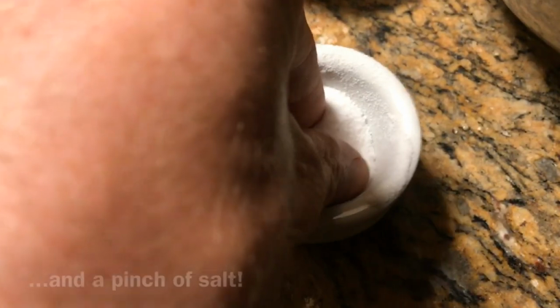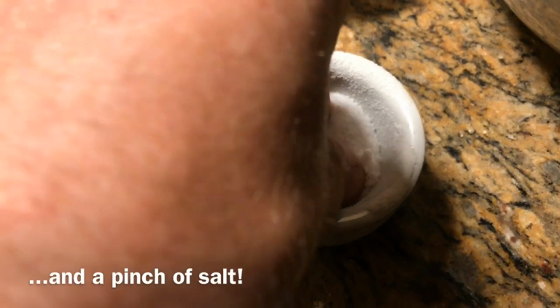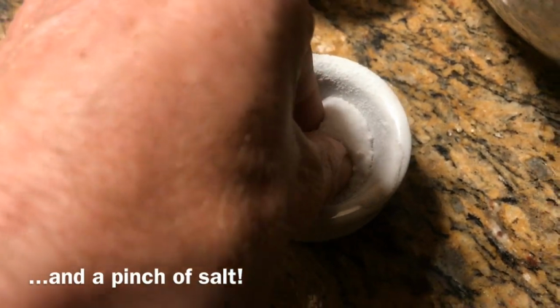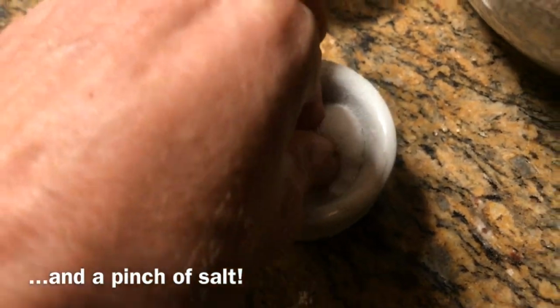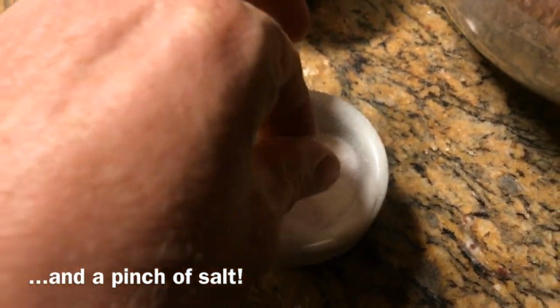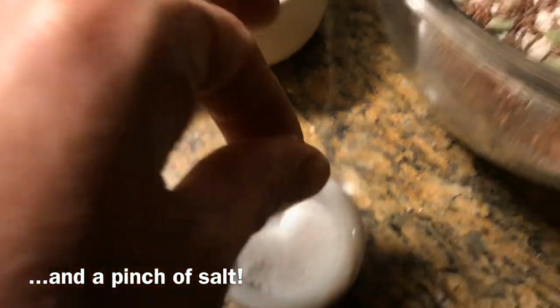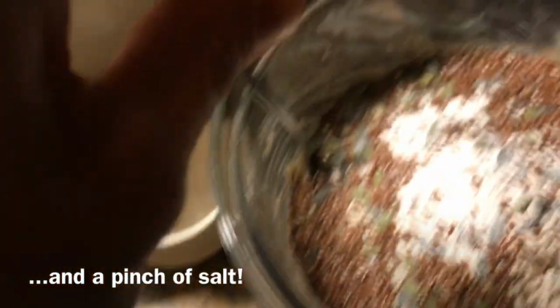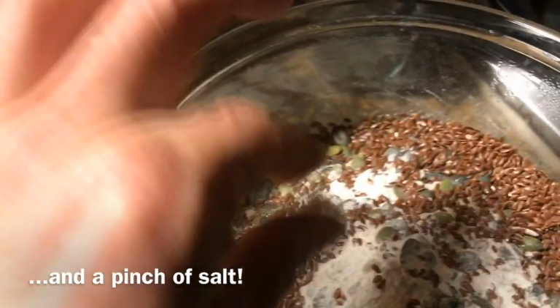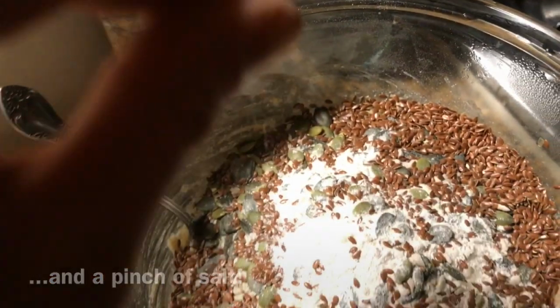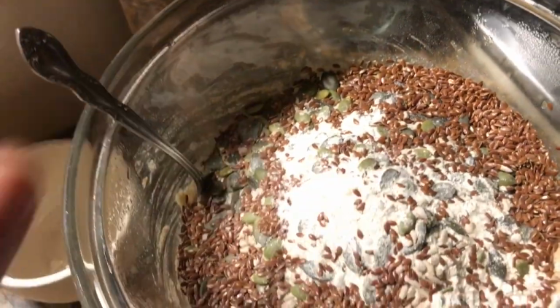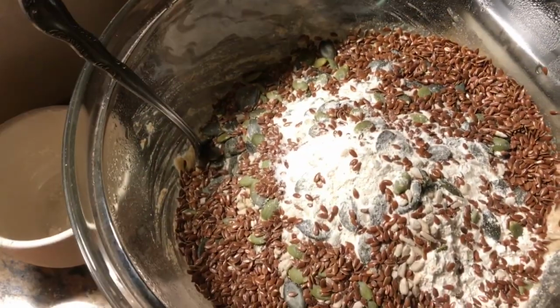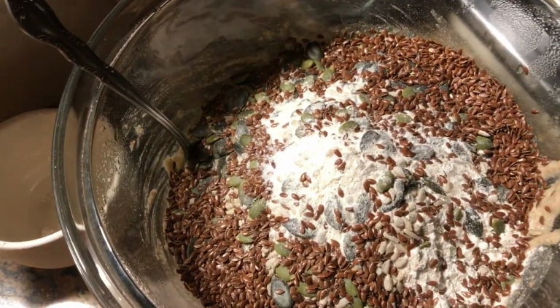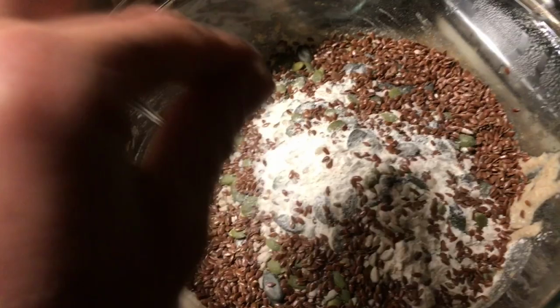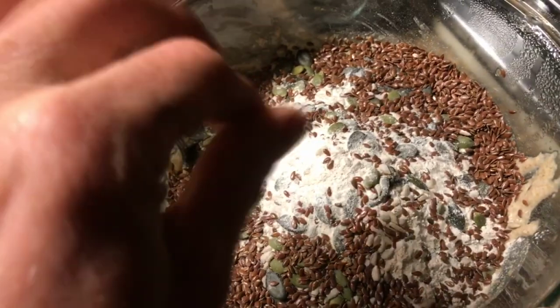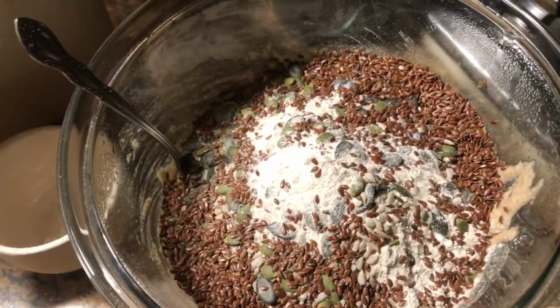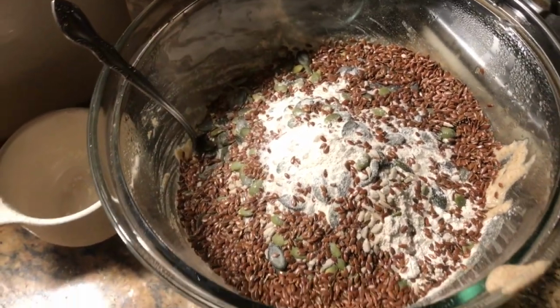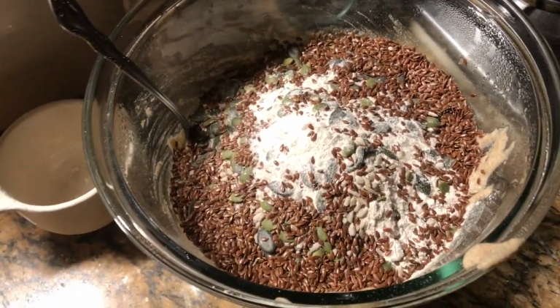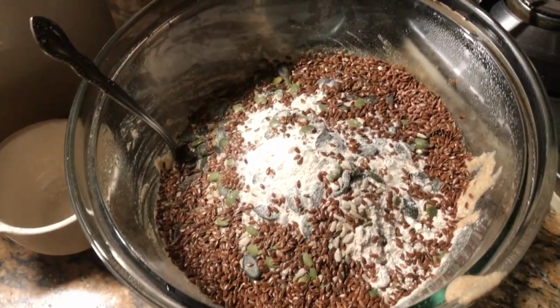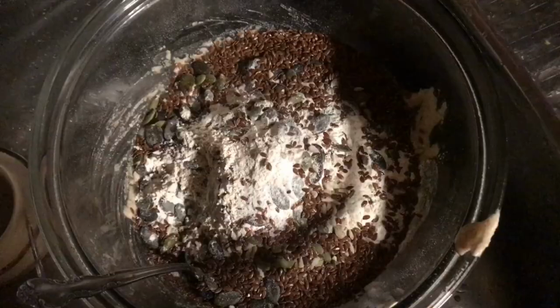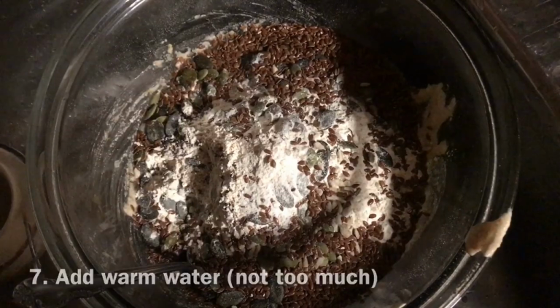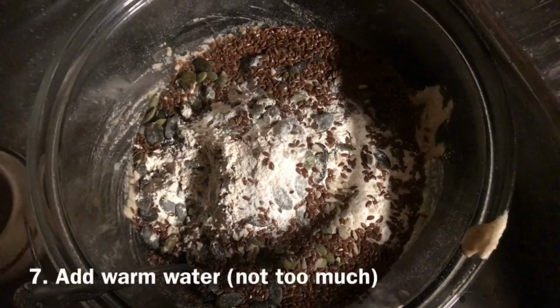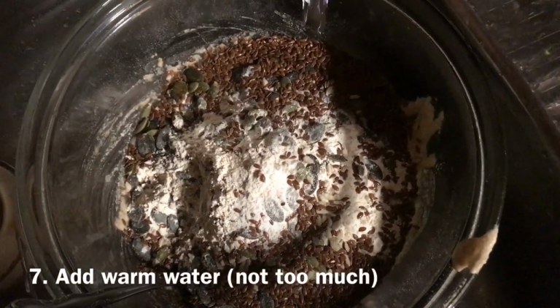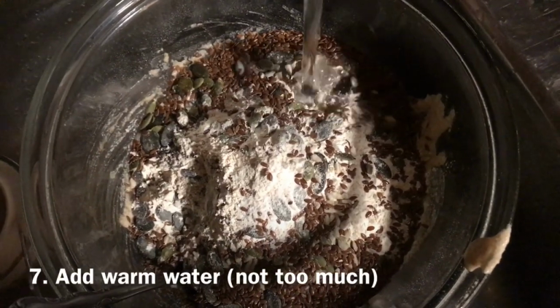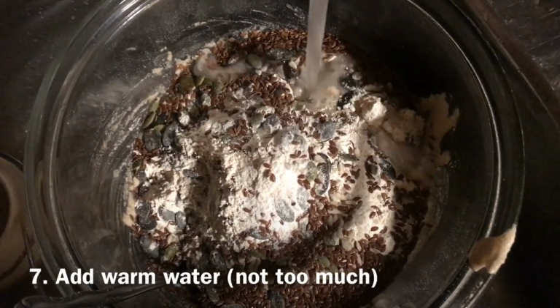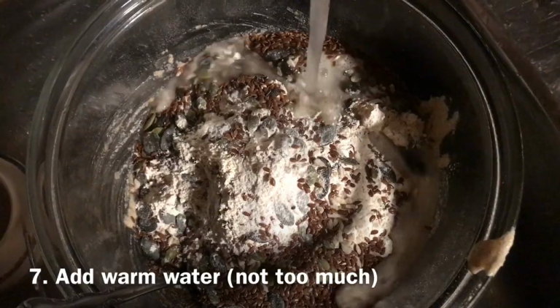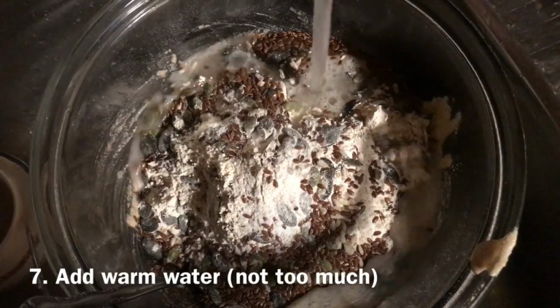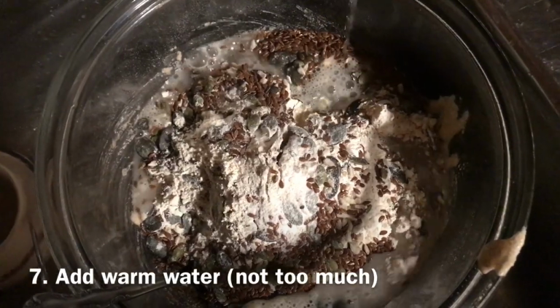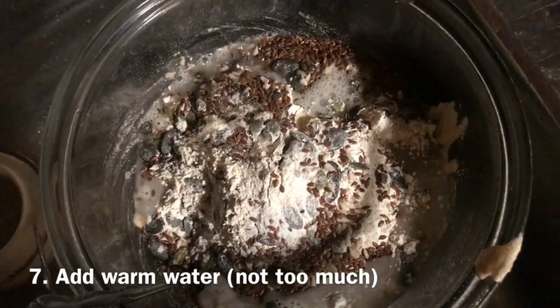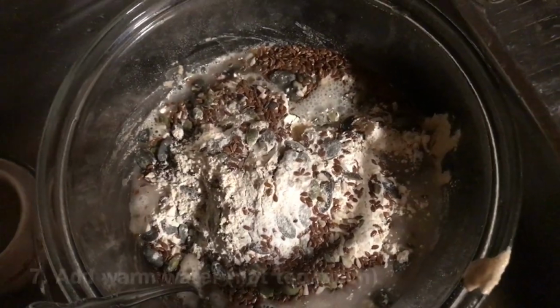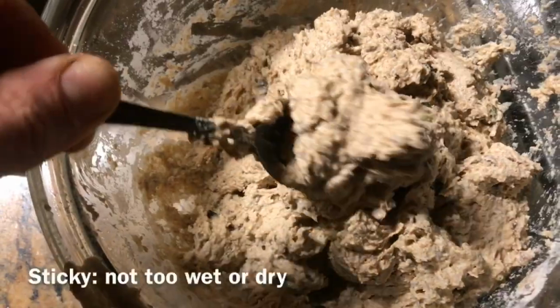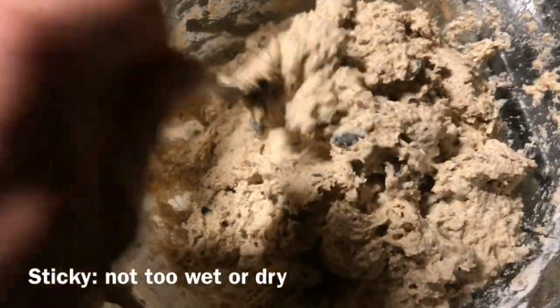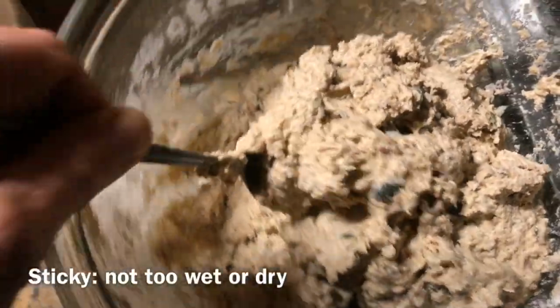And about a teaspoon or a big pinch of salt — apparently helps it rise or bake or something. Then add a bit of warm water until it's this consistency, sort of peanut buttery.